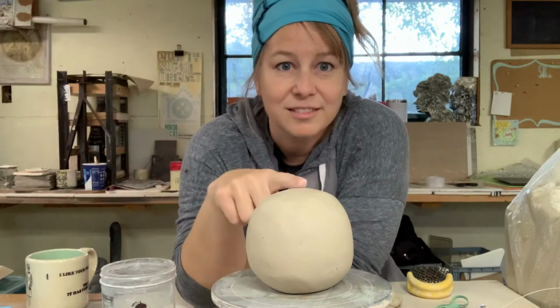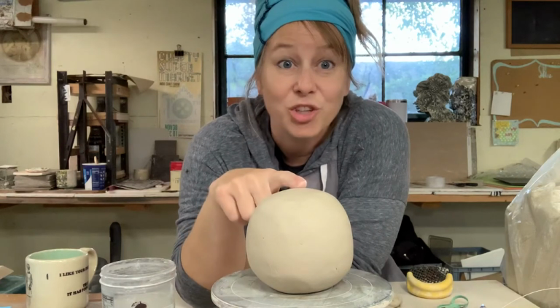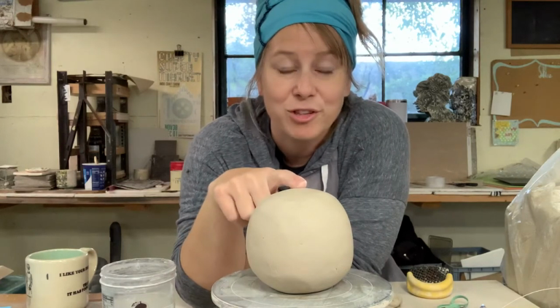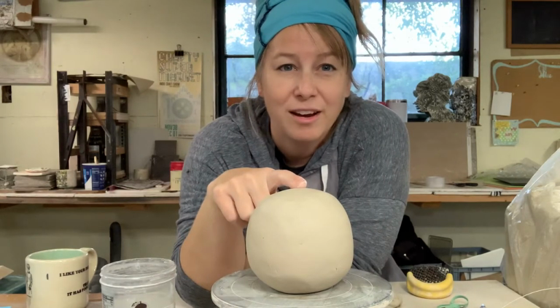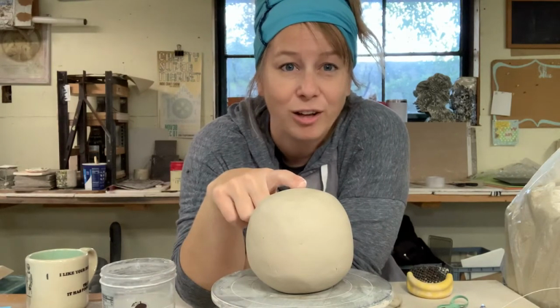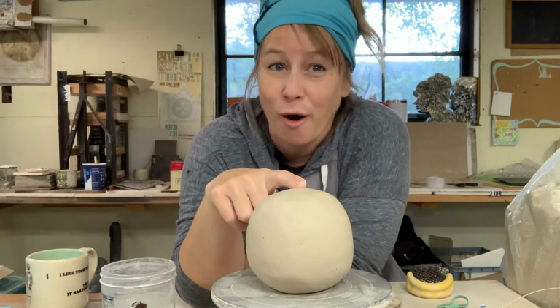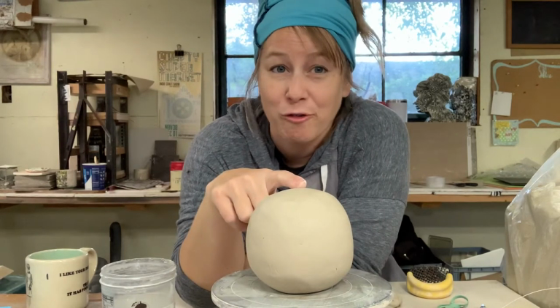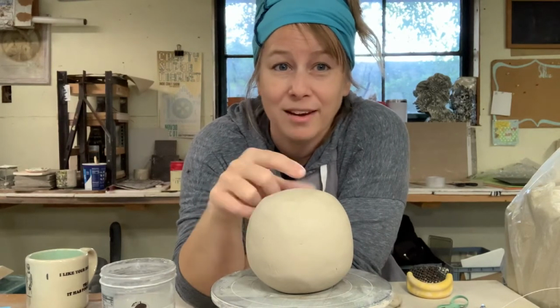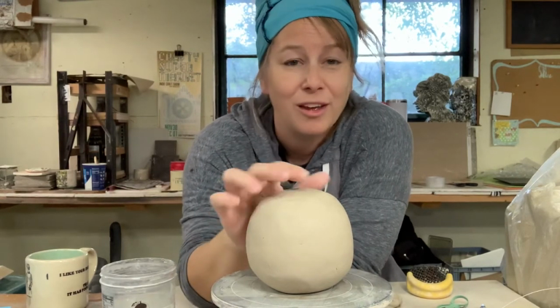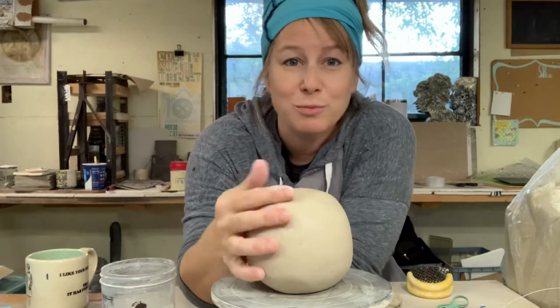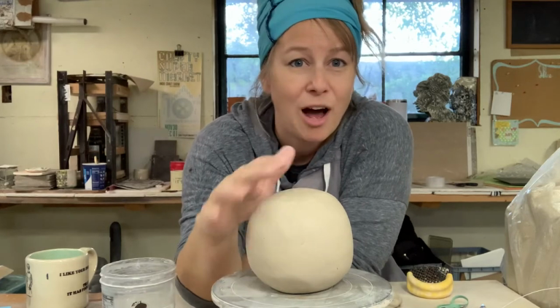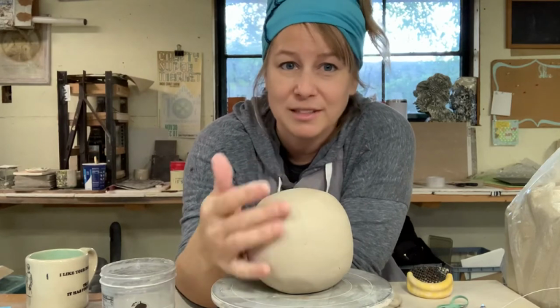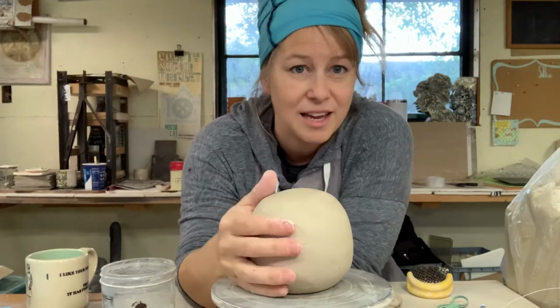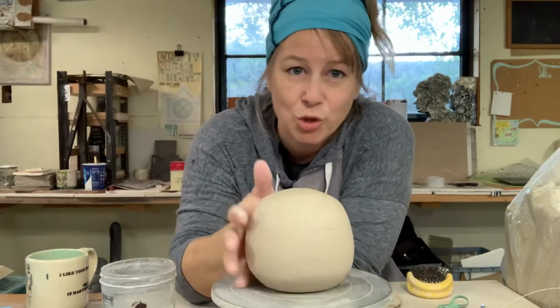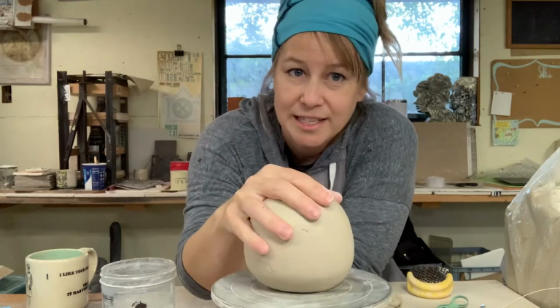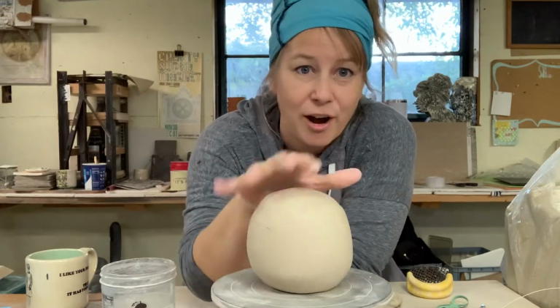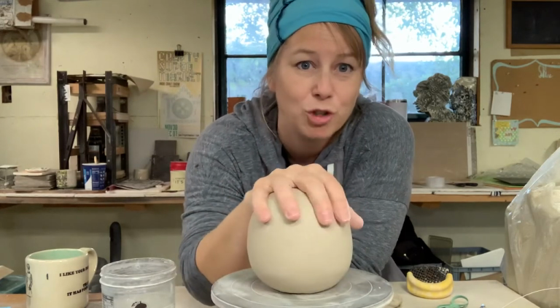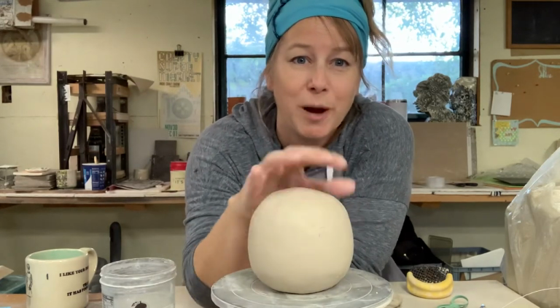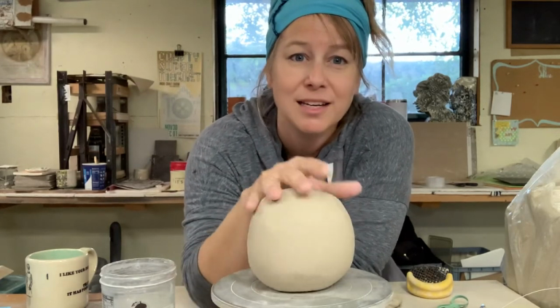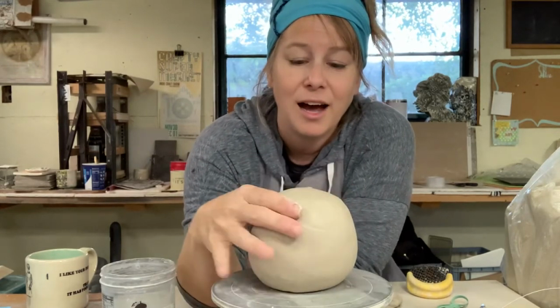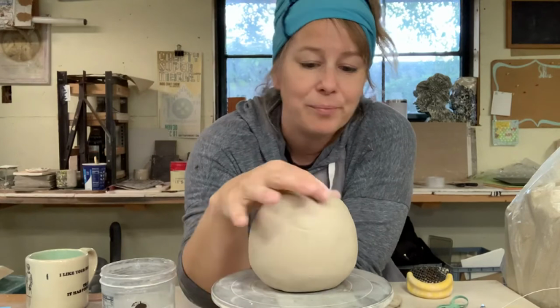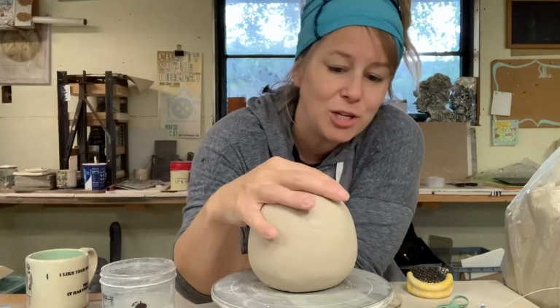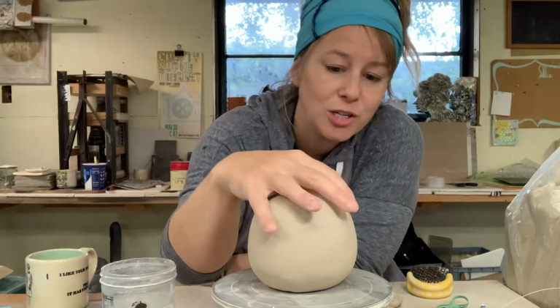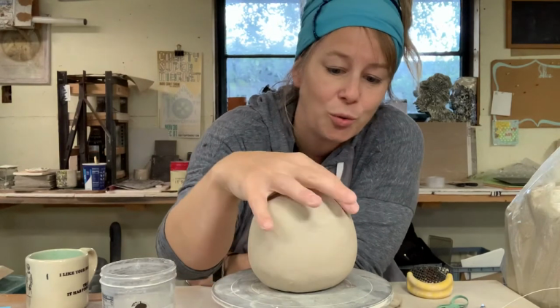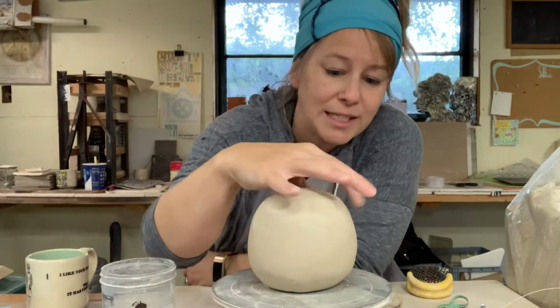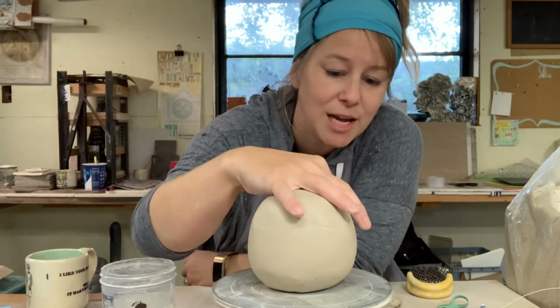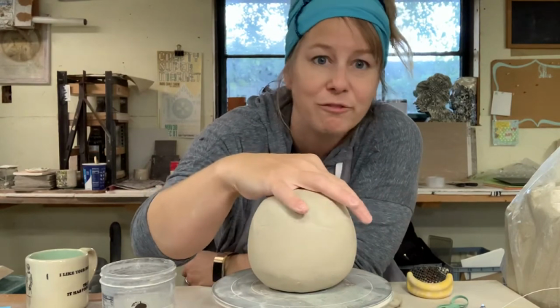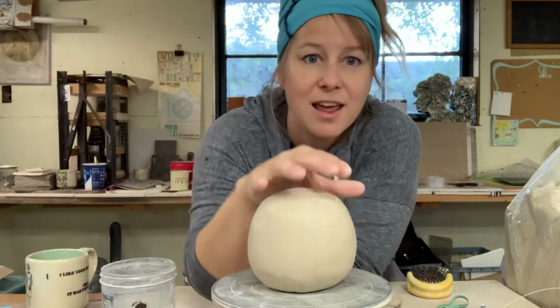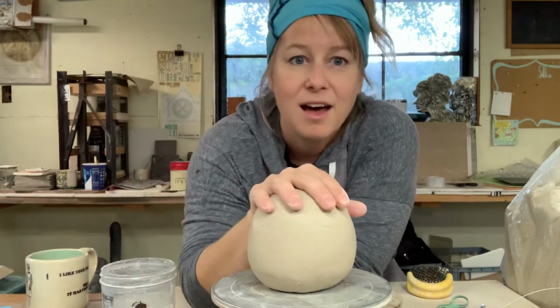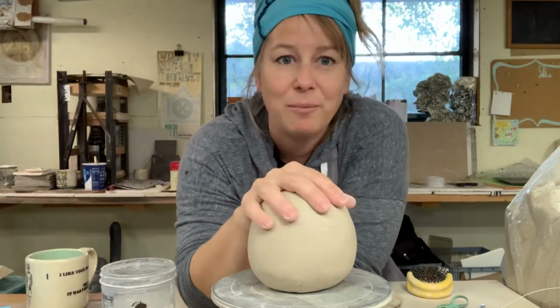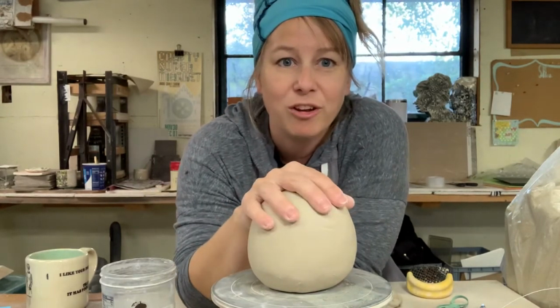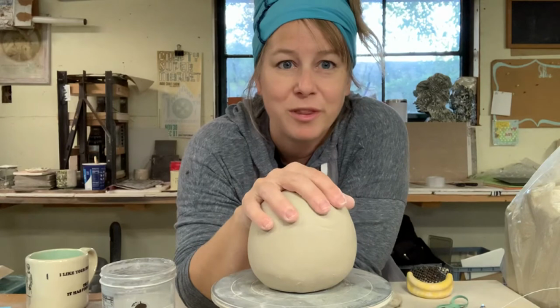You have this great hollow form that you've made. You've smoothed it out, it's nice and joined together out of your two pinch pots. Make sure to really take some time to refine it. Now, what are you going to do with it?